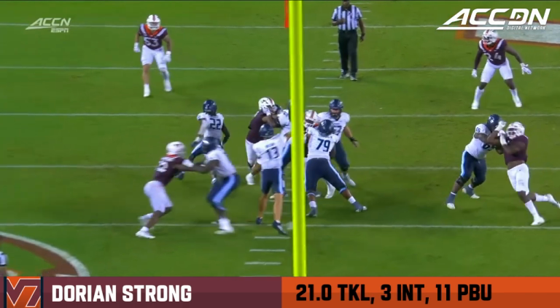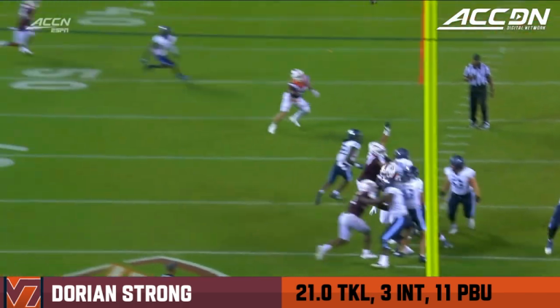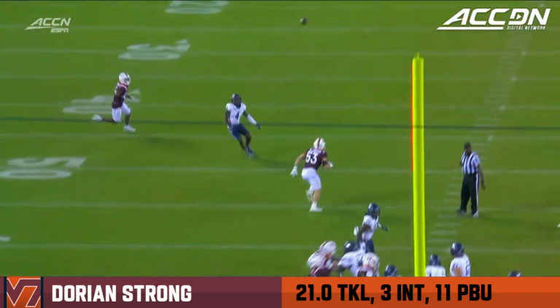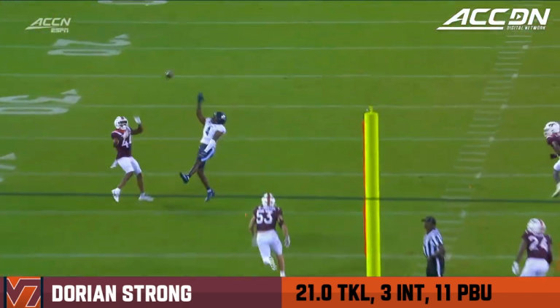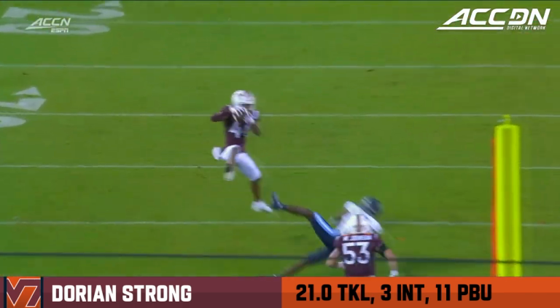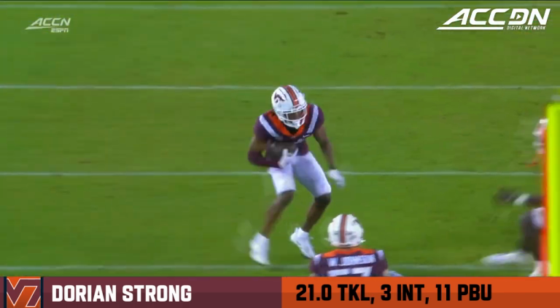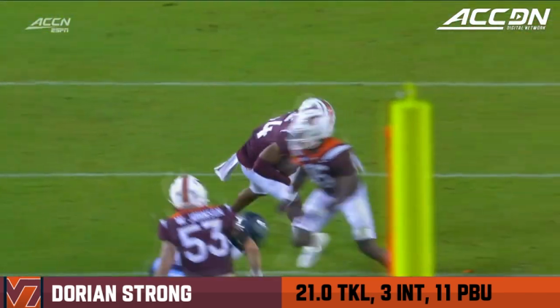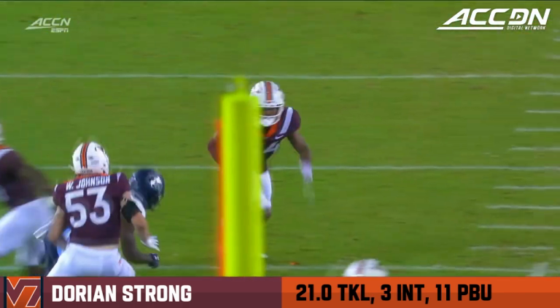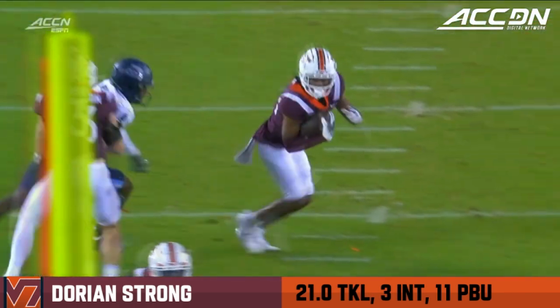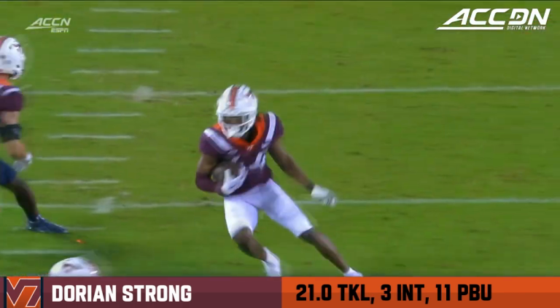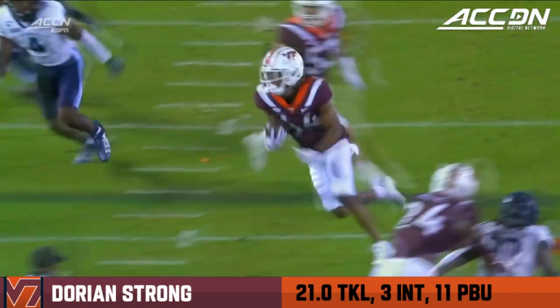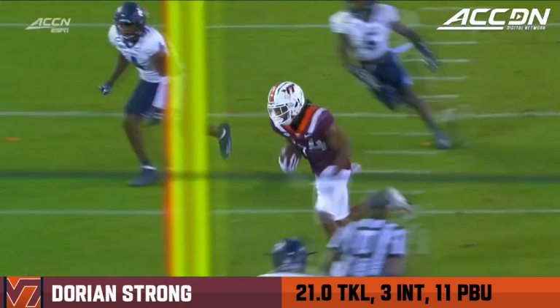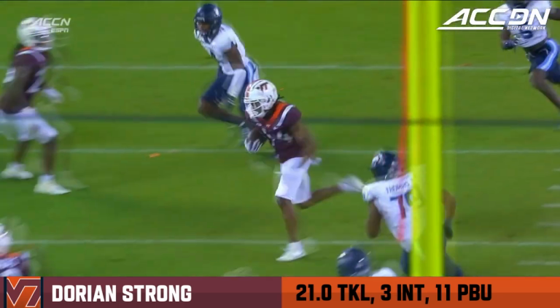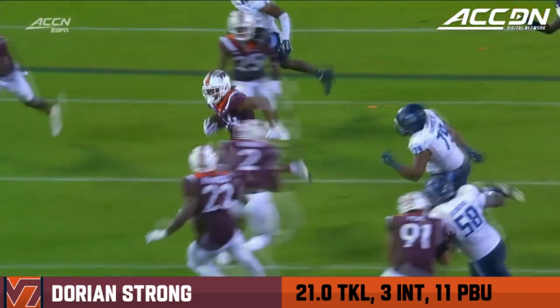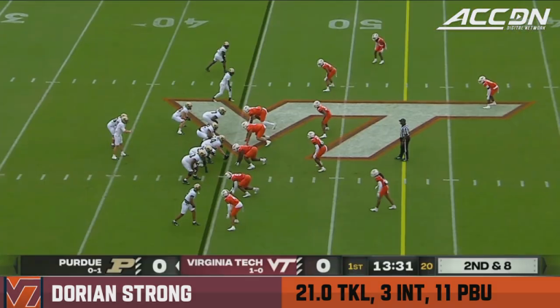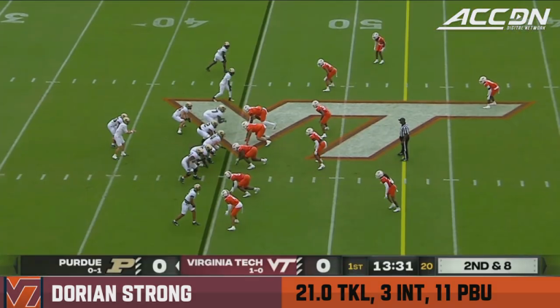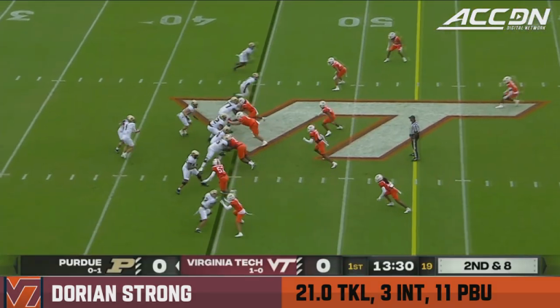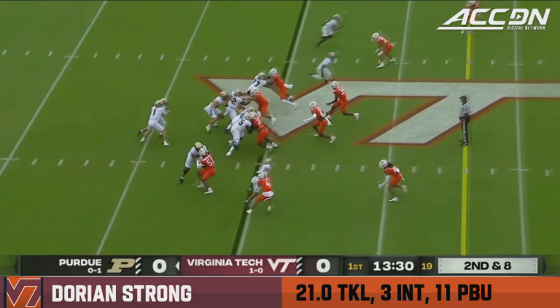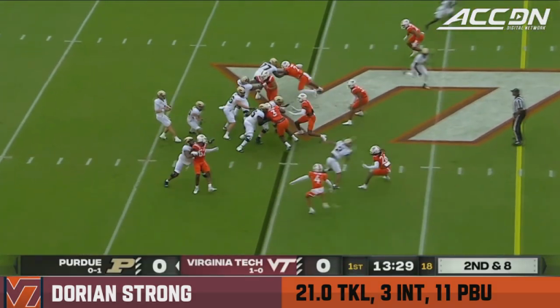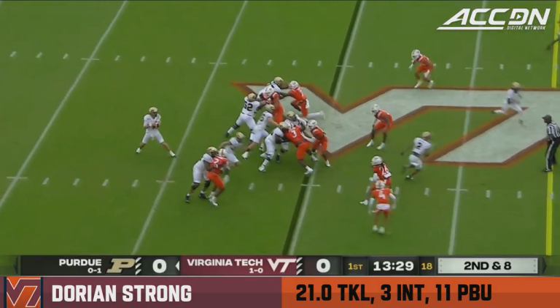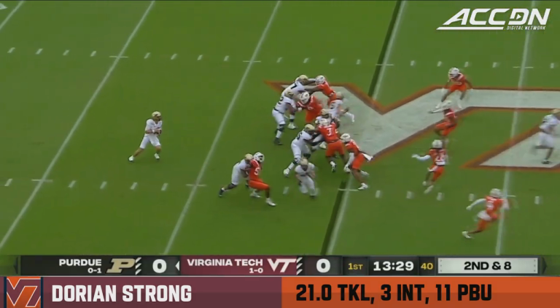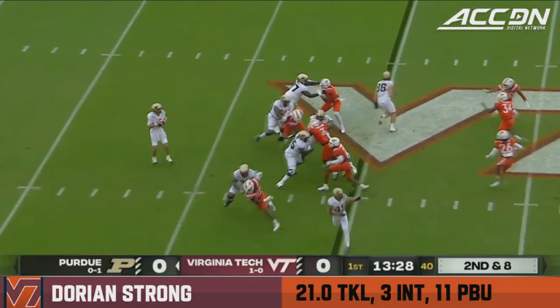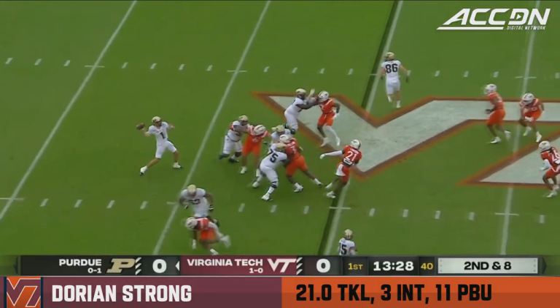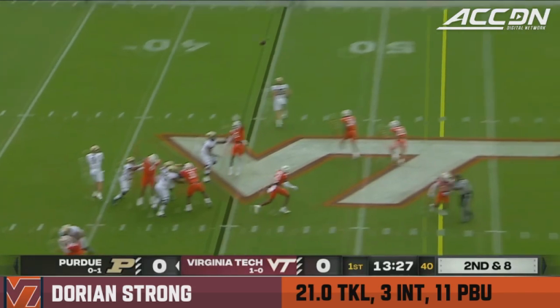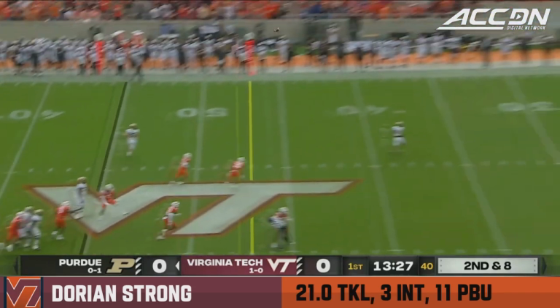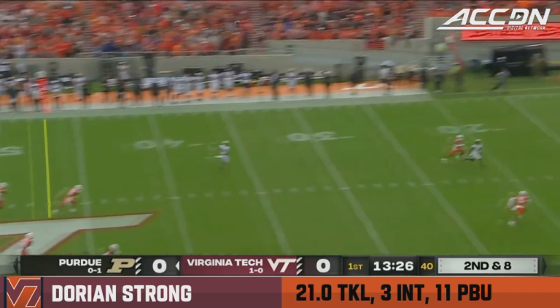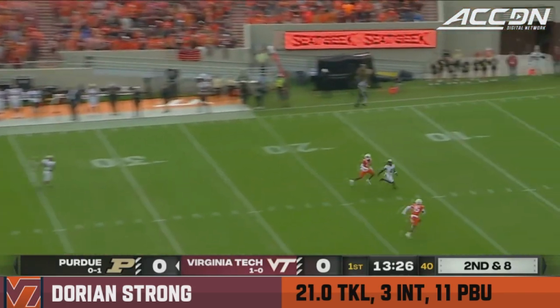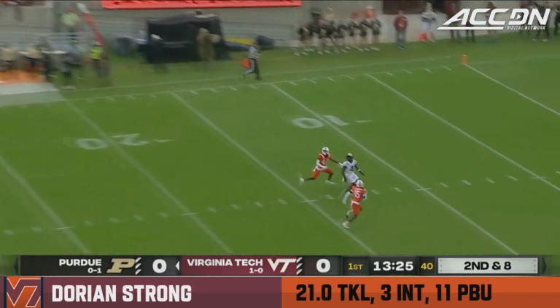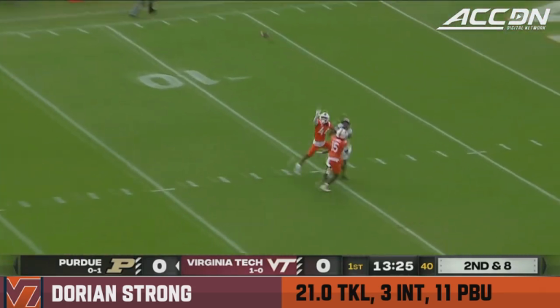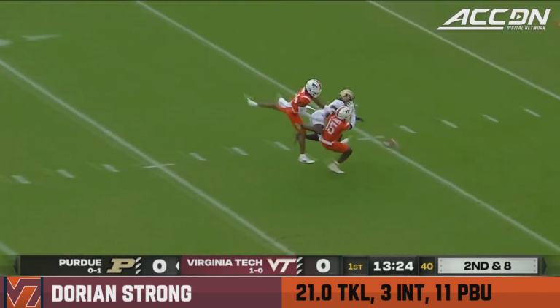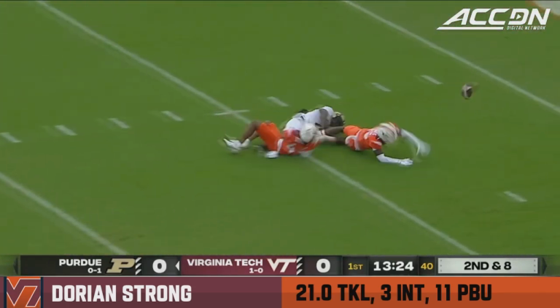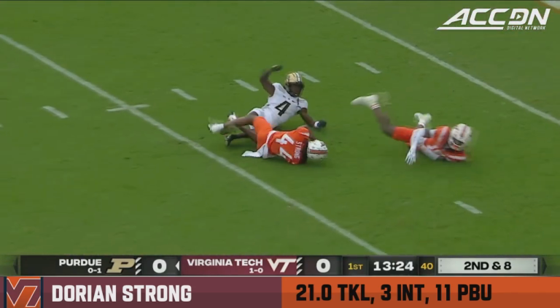I think it's just a miss by Wilson. Kind of has some people in front of him, ball sails on him. Burks is at the top of your screen. Card looking, and he's looking for Burks. Burks has got speed, throws it incomplete.